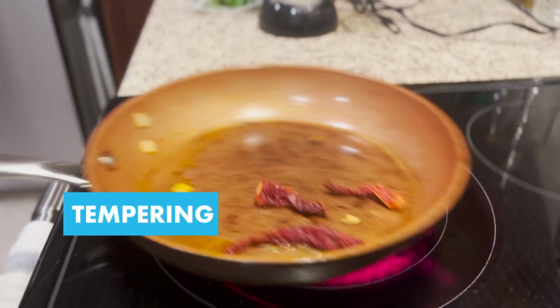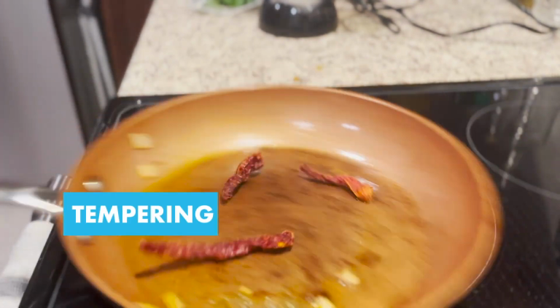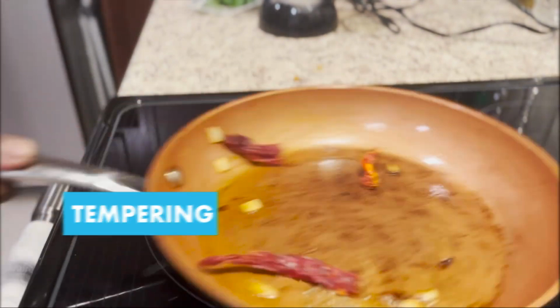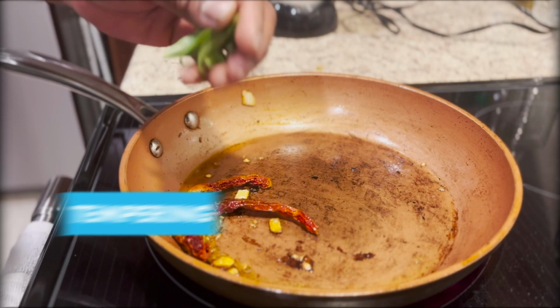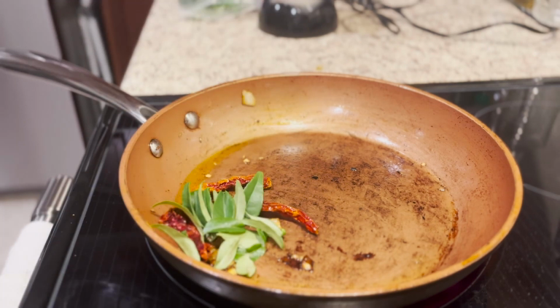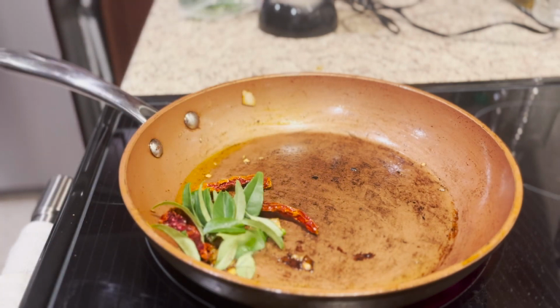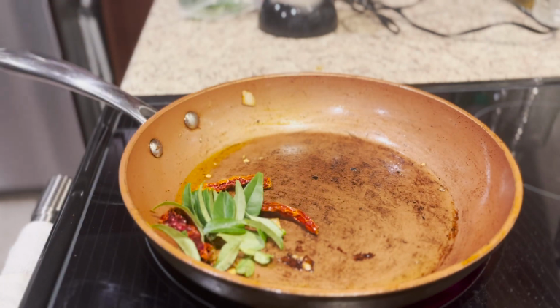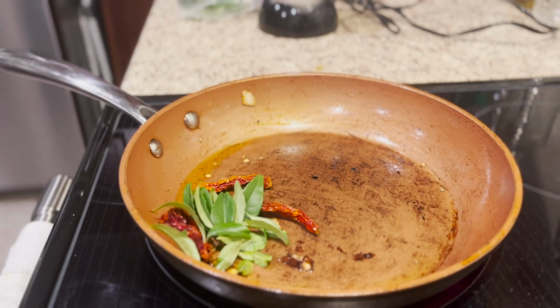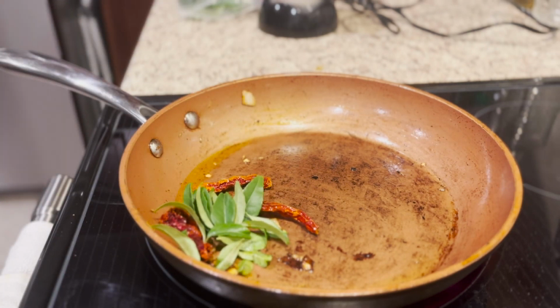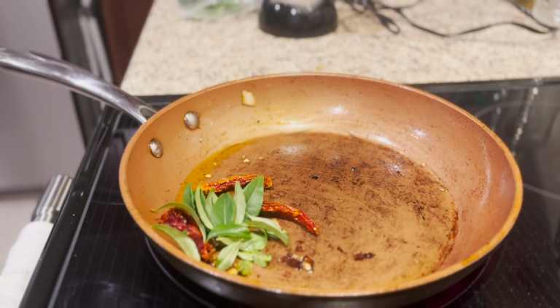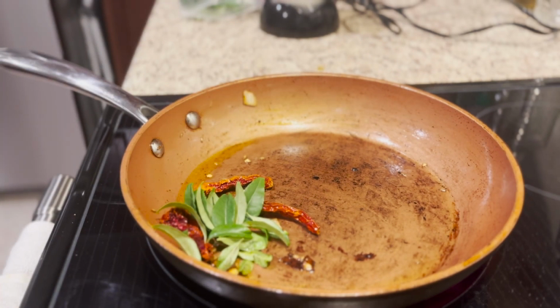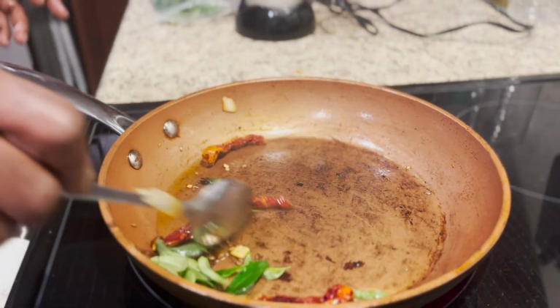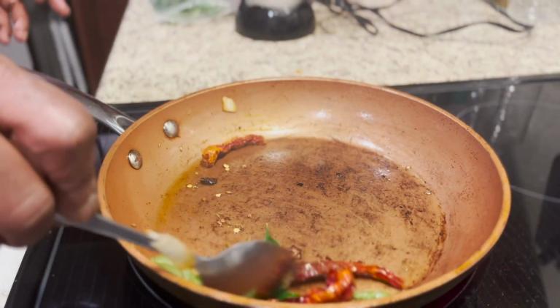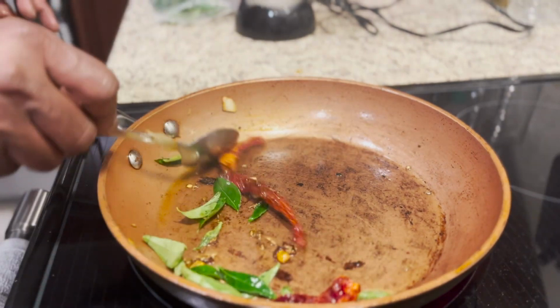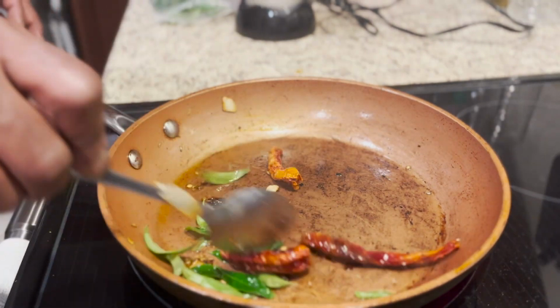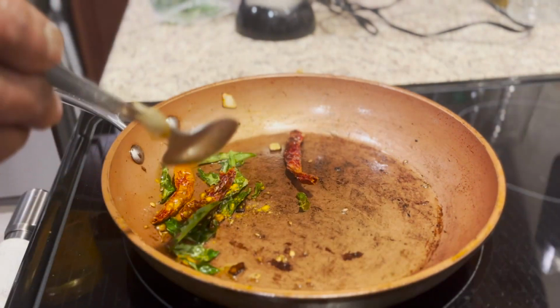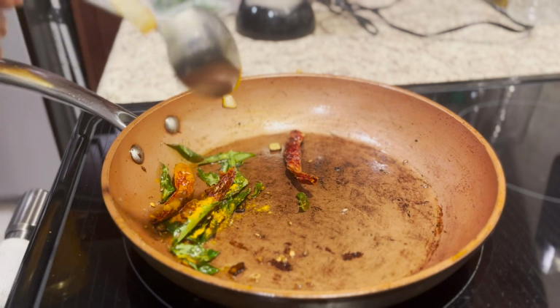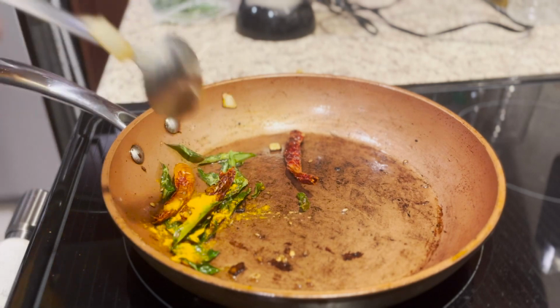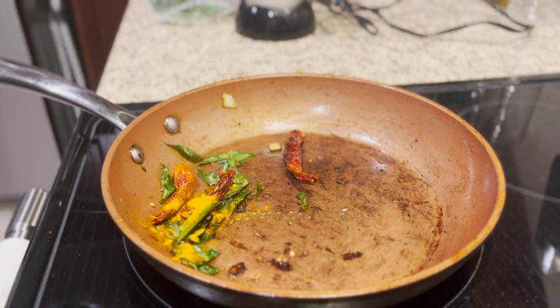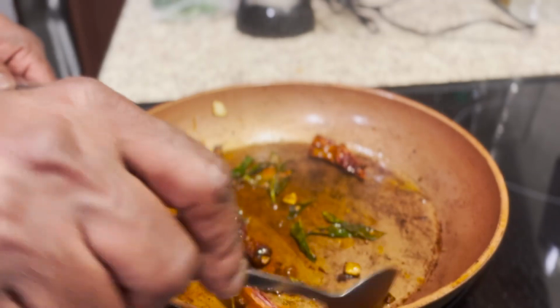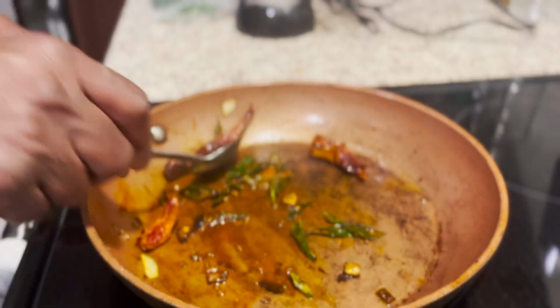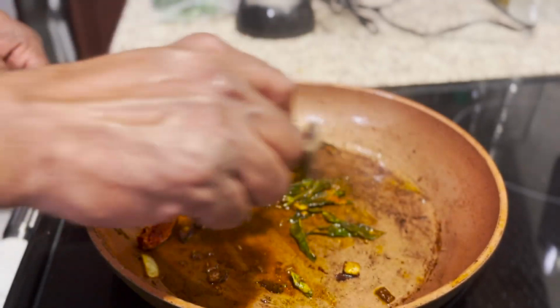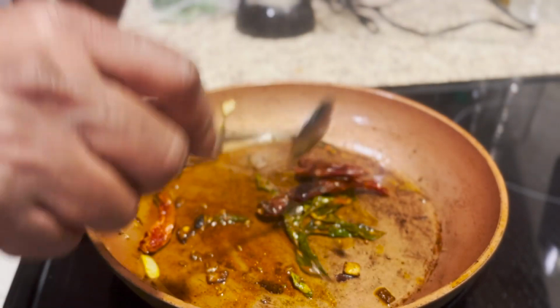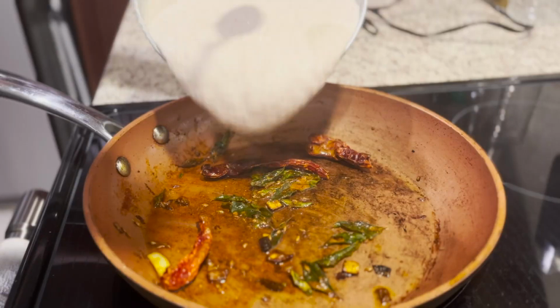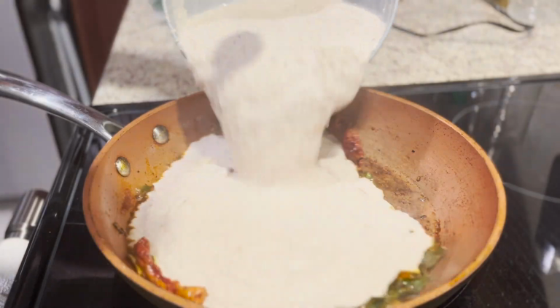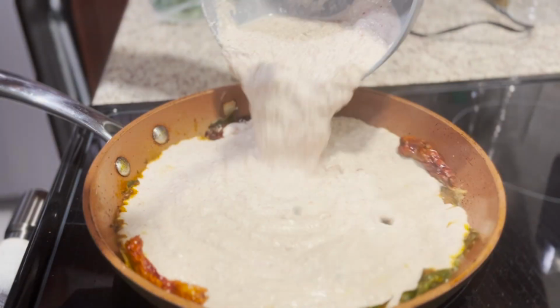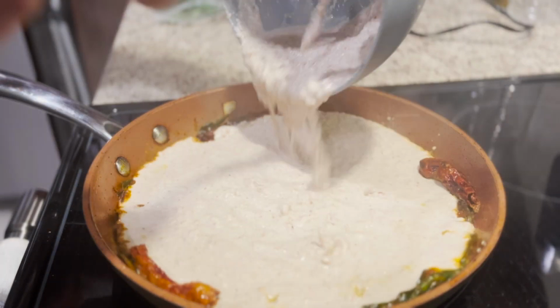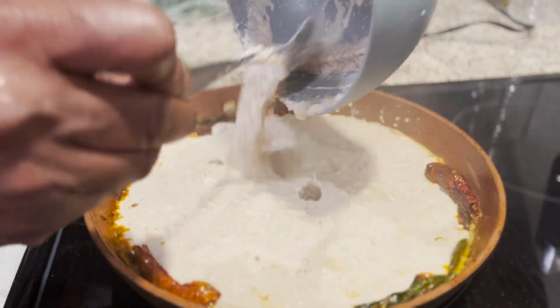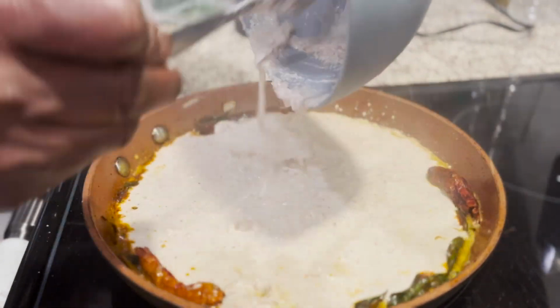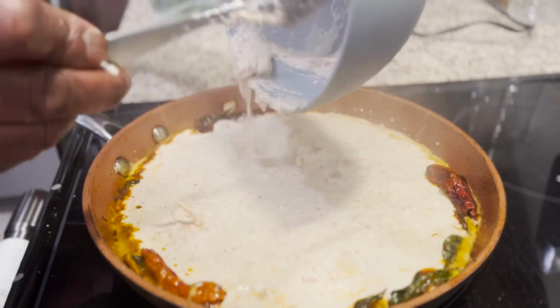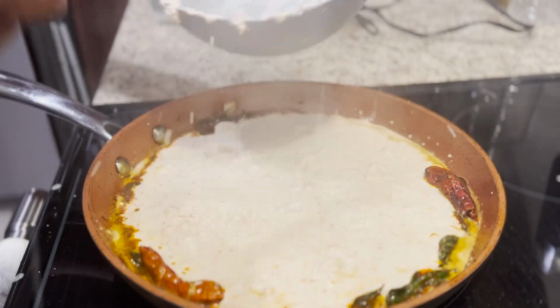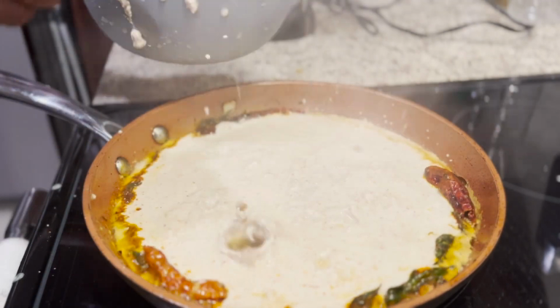This is tempering to spice up the chutney. Here I have red chillies, curry leaves, a little bit of turmeric. Toss them around for a minute or two and add the blended paste.